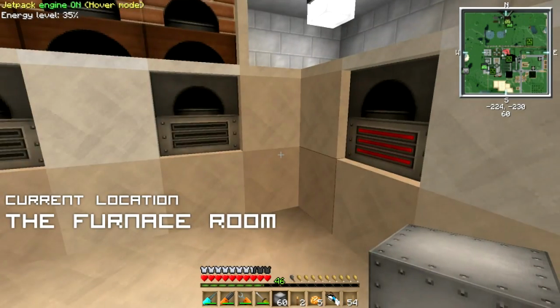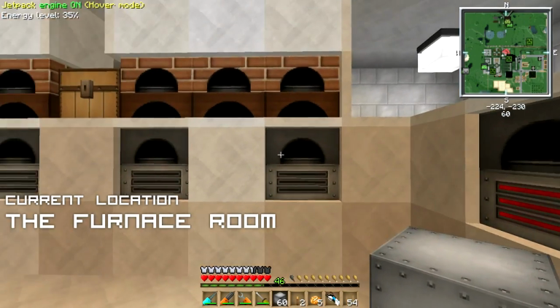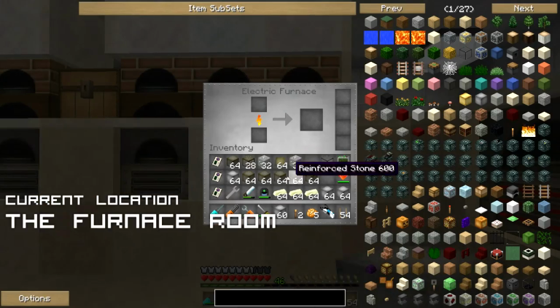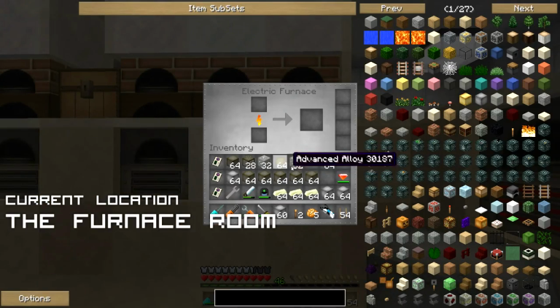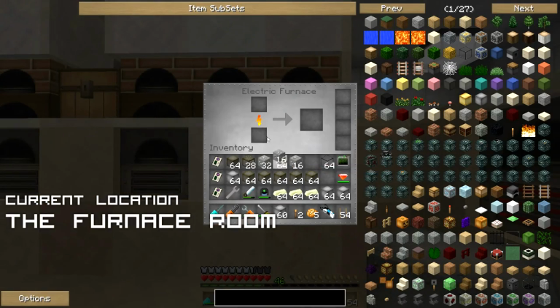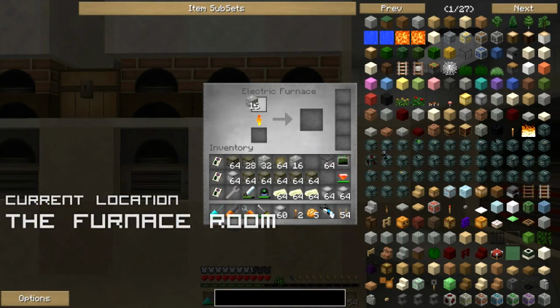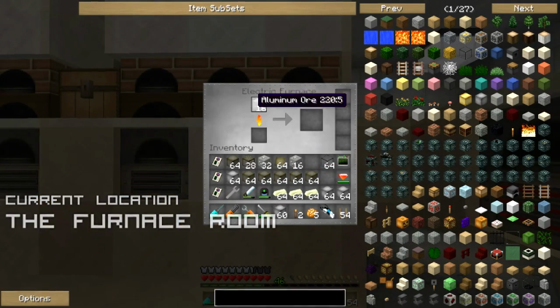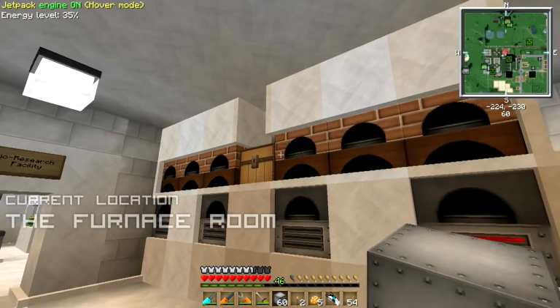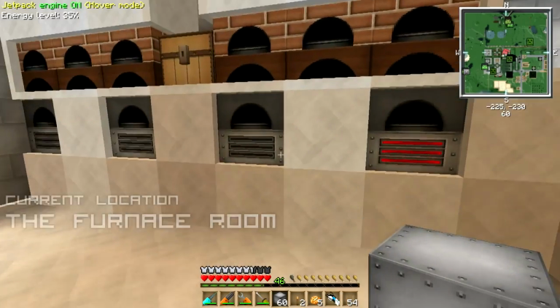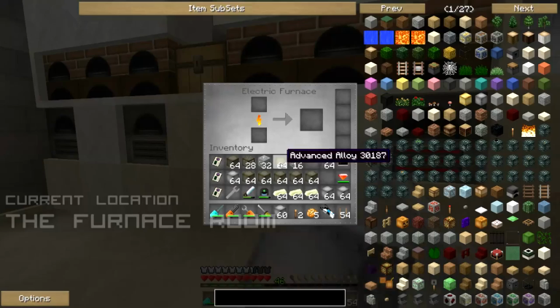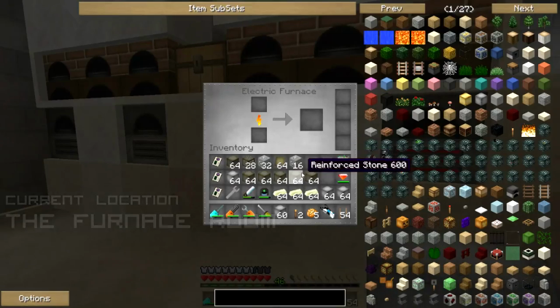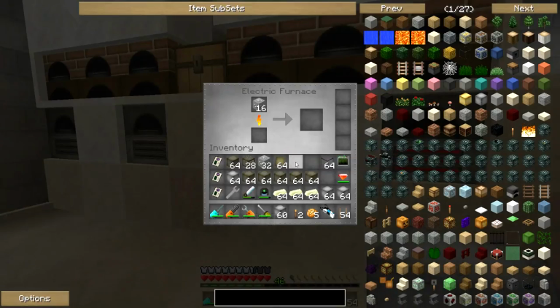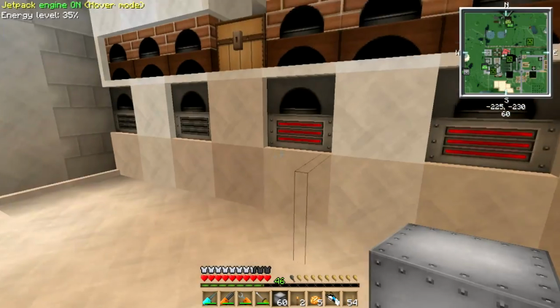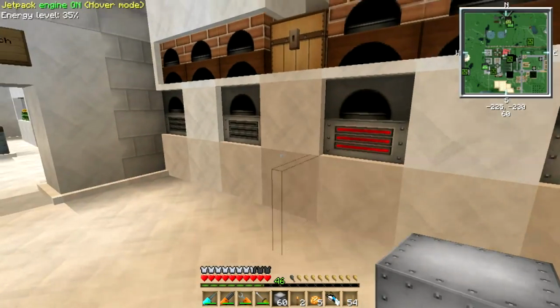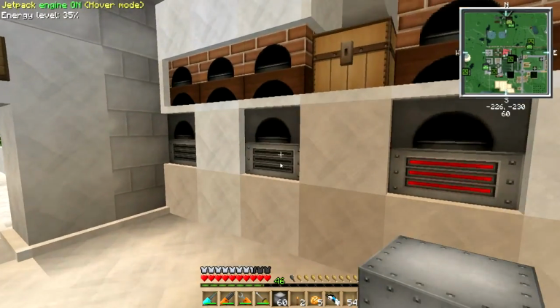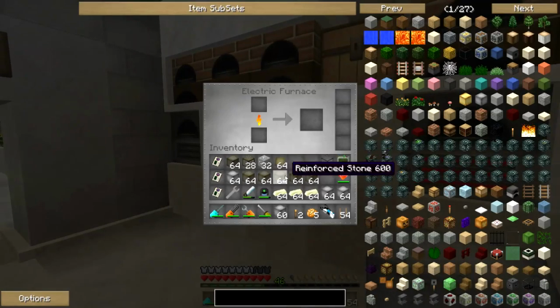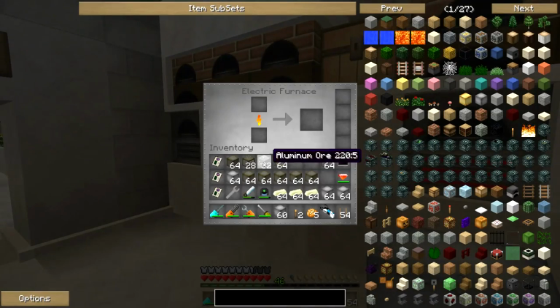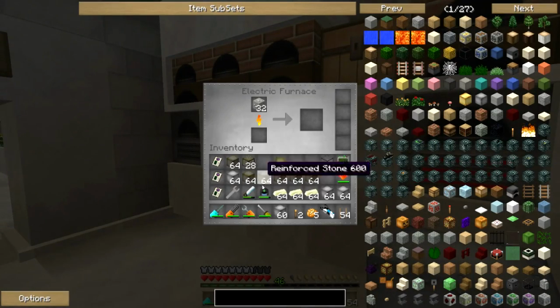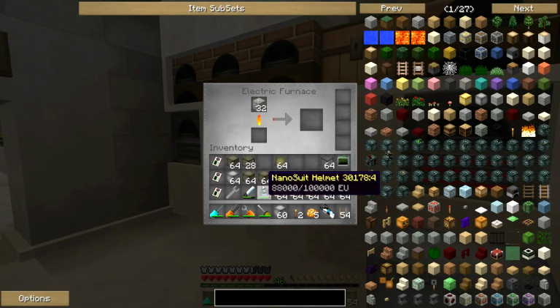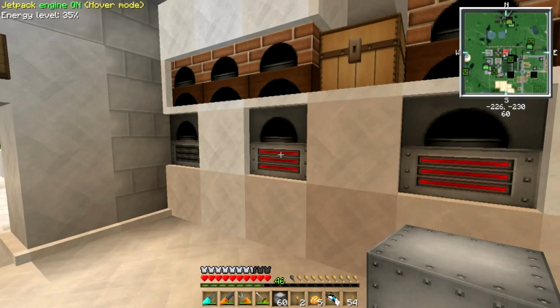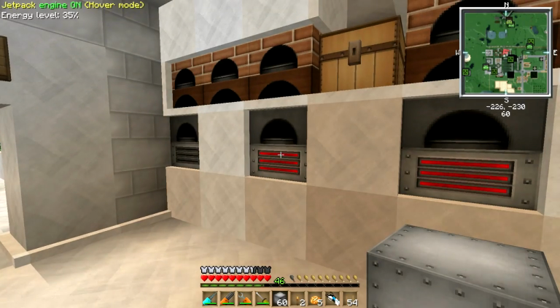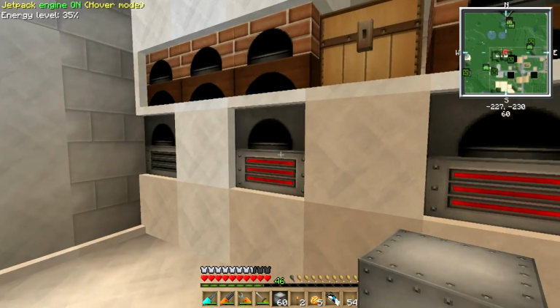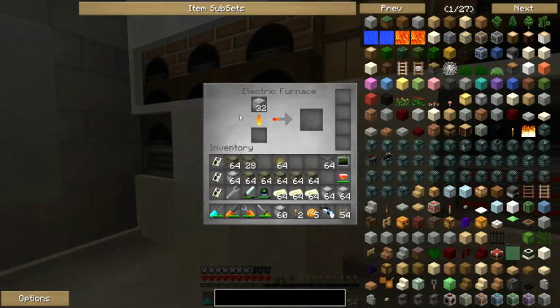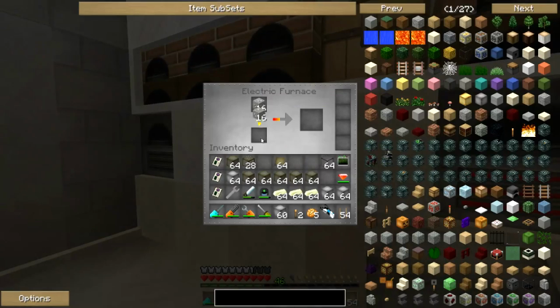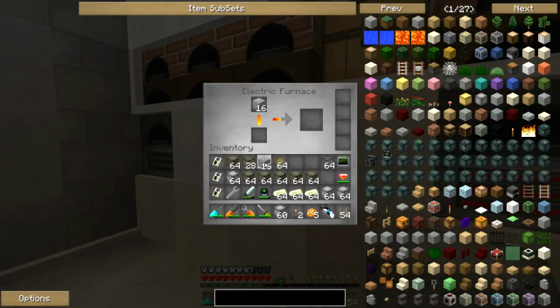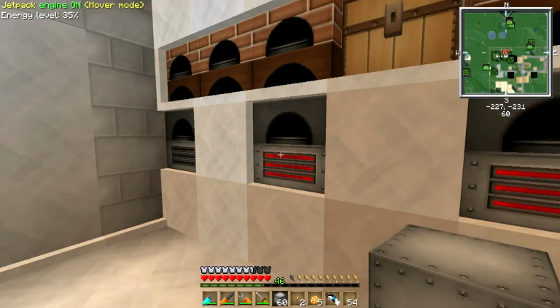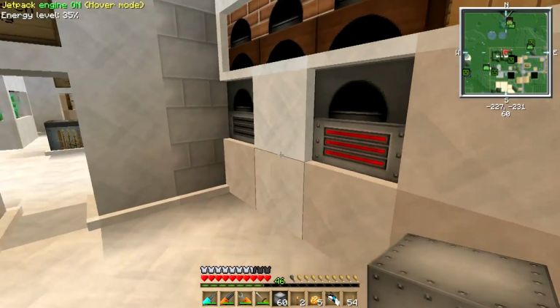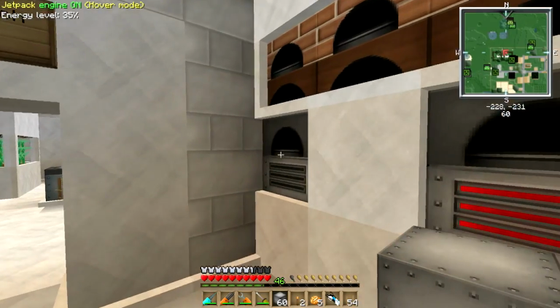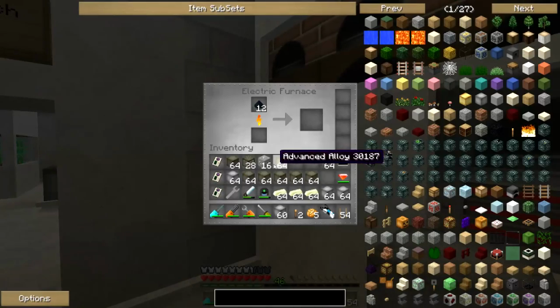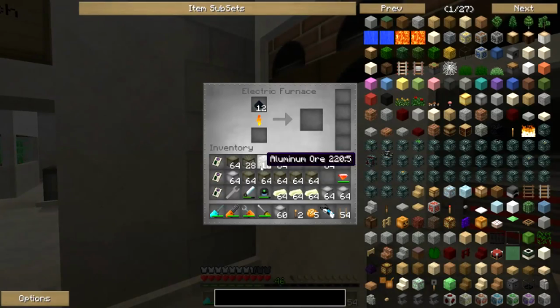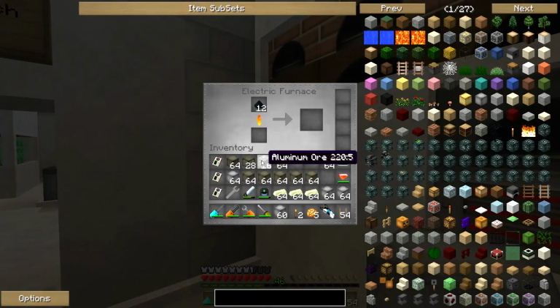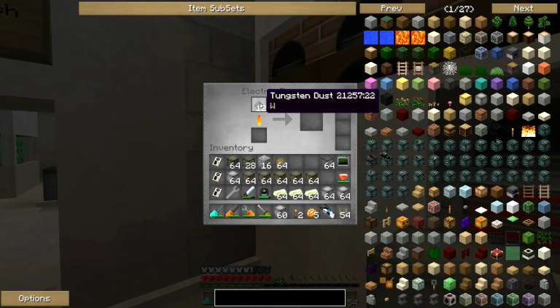Hopefully today our turtle is ready to rumble — all he needs is a little bit more food. Let's get all of the aluminum we can into our furnace room. This is going to get cooking. What have we got? We've got some tungsten dust in here for some reason.